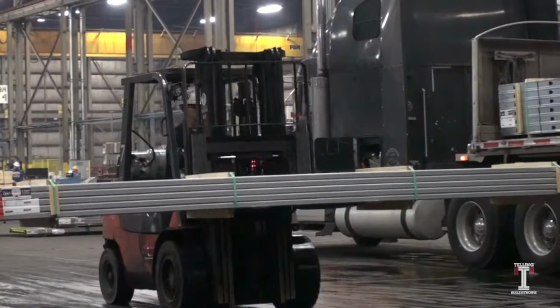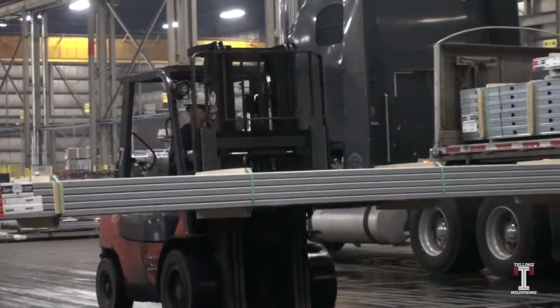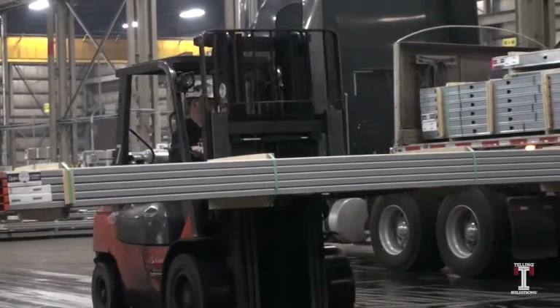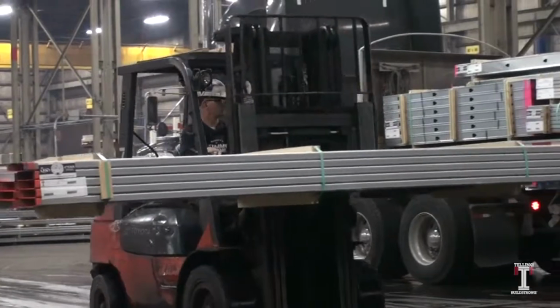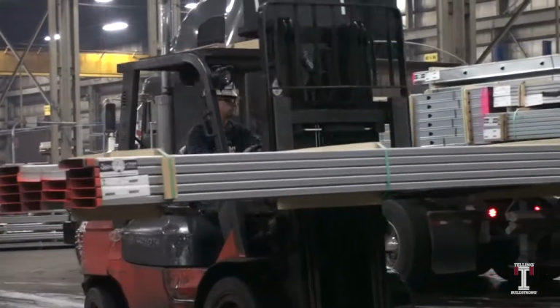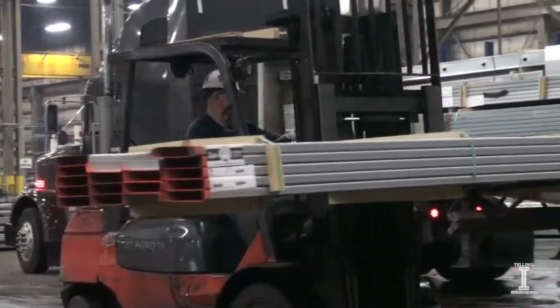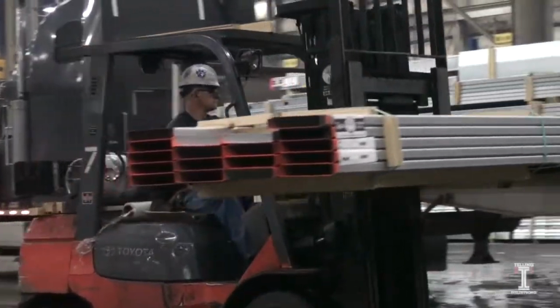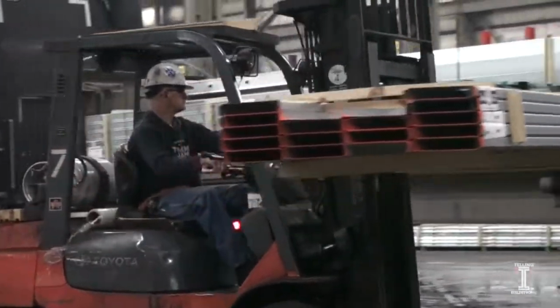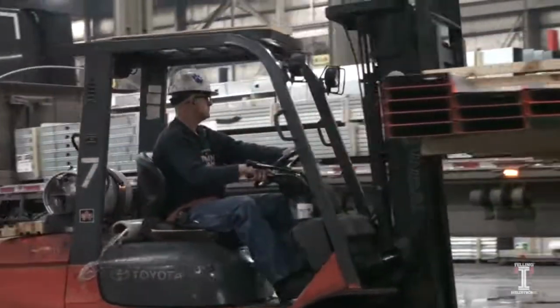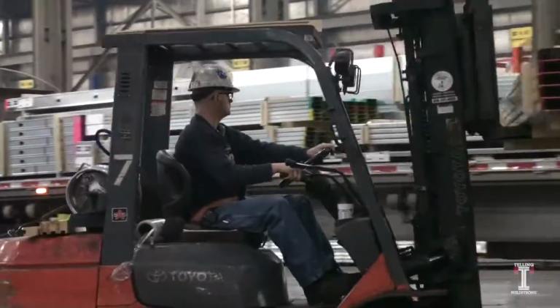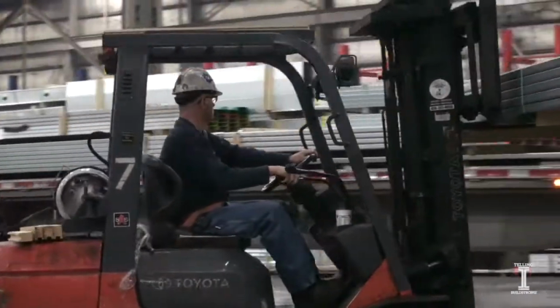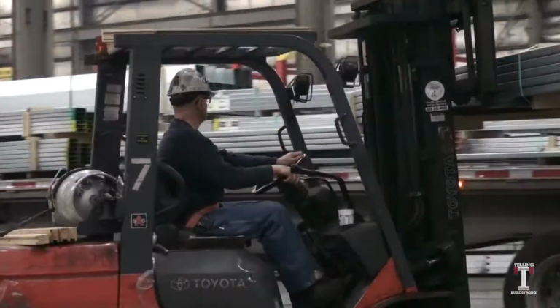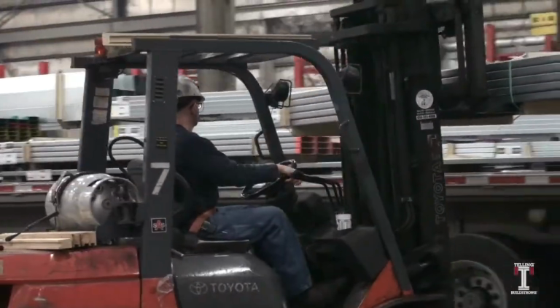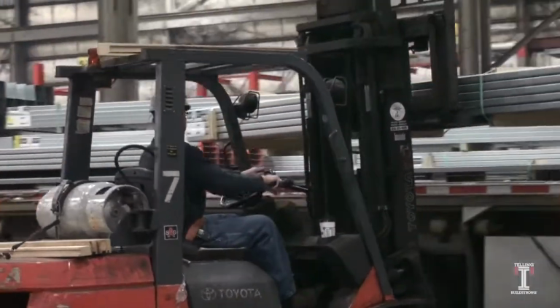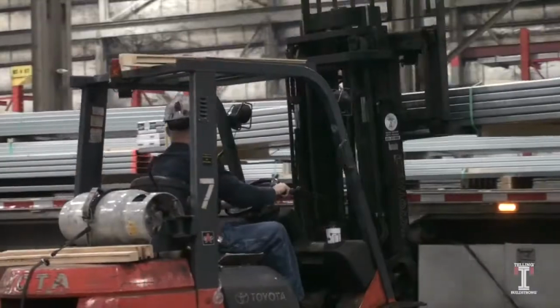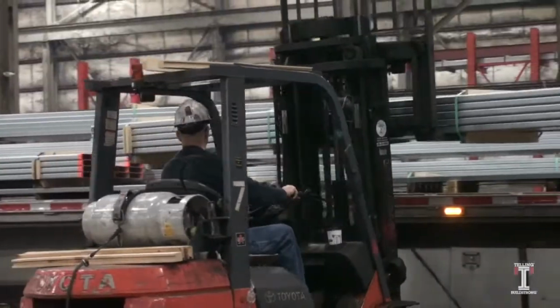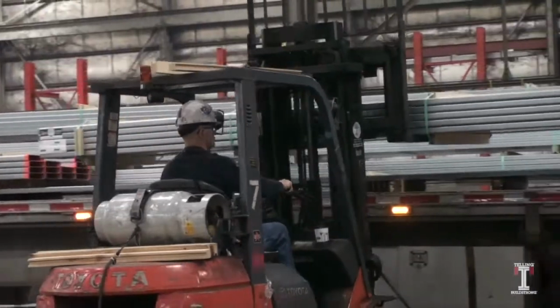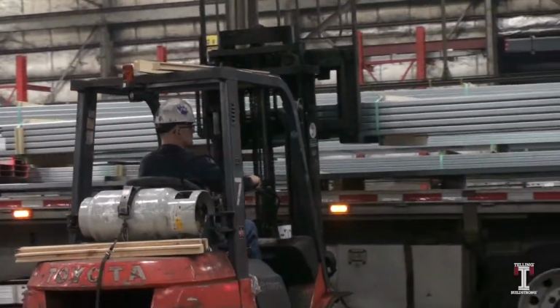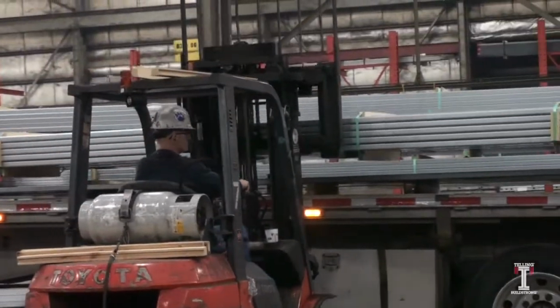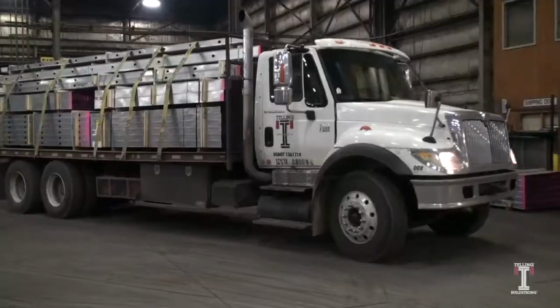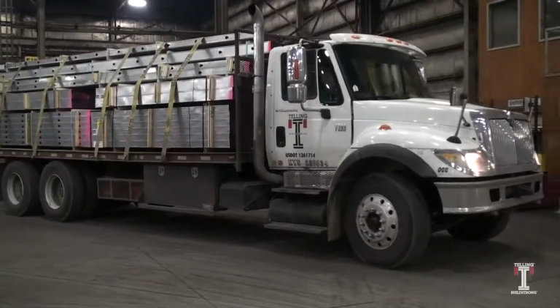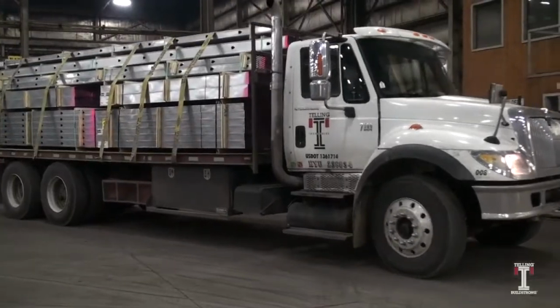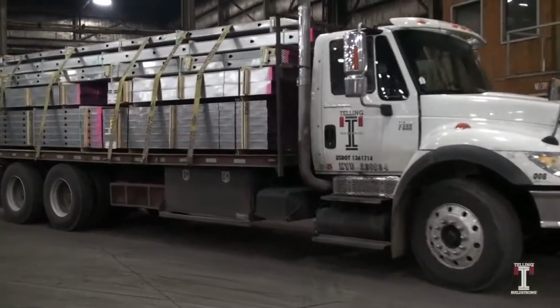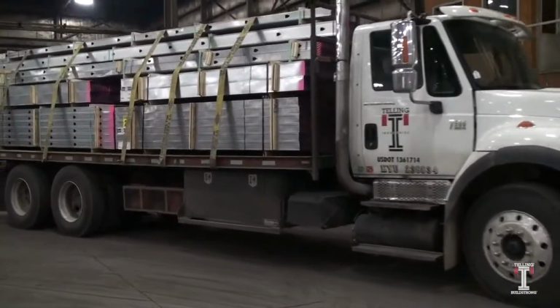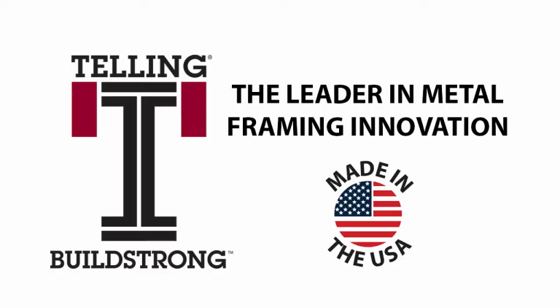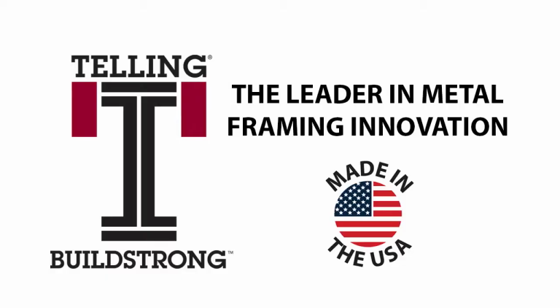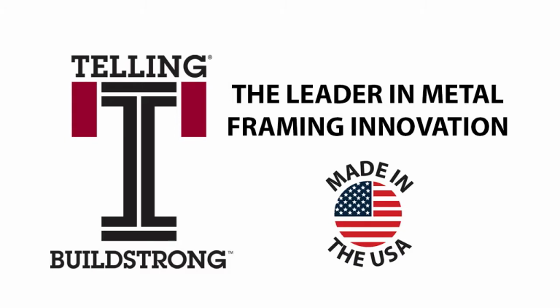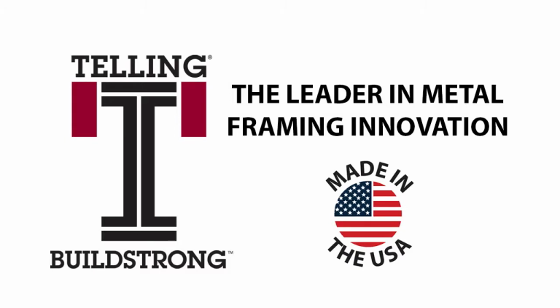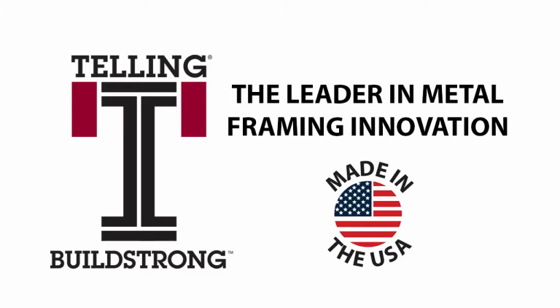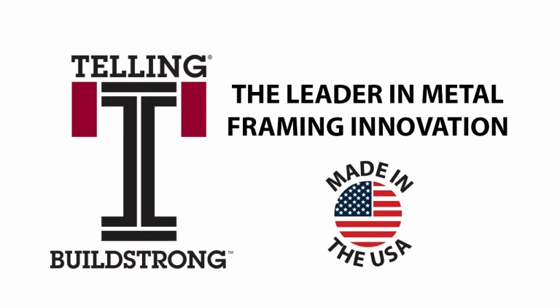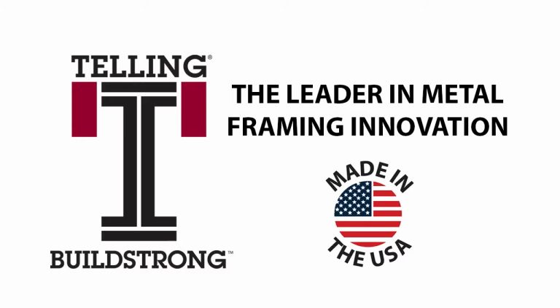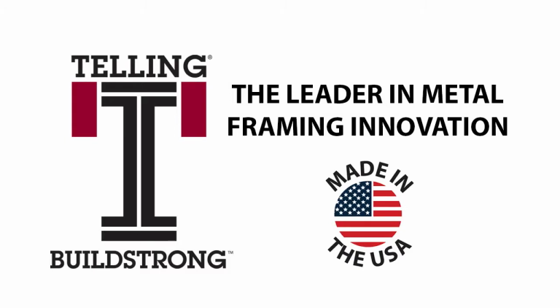When a truck arrives at the truck loading area, a forklift operator will scan each bundle and load it onto the truck. Once loading is complete, the product is shipped to customers throughout the country.